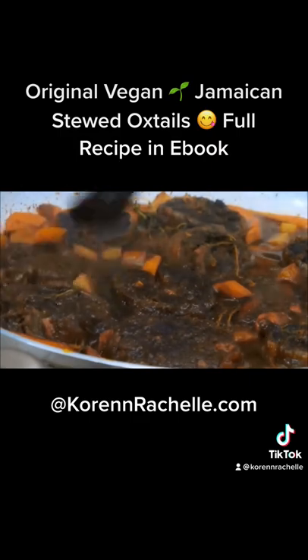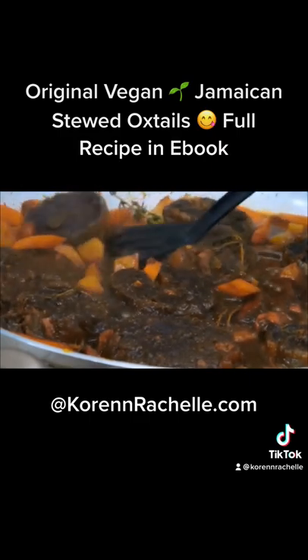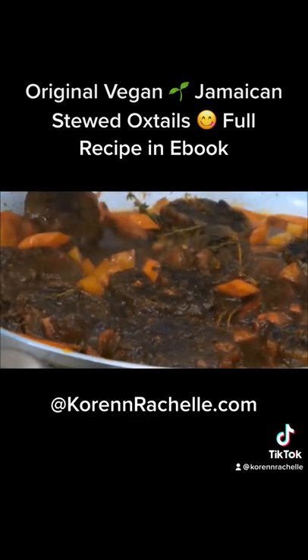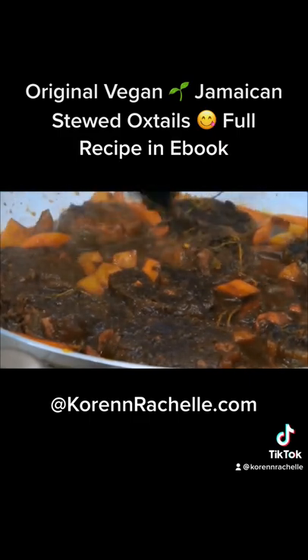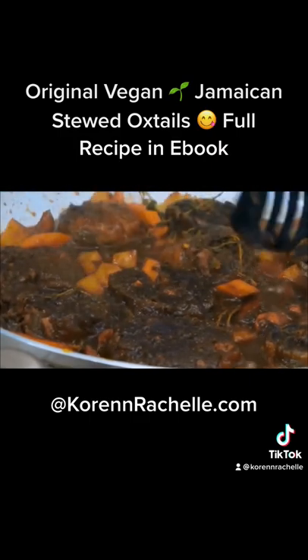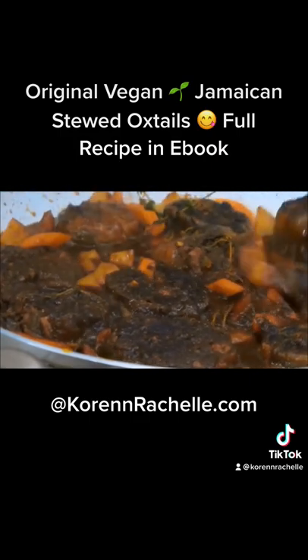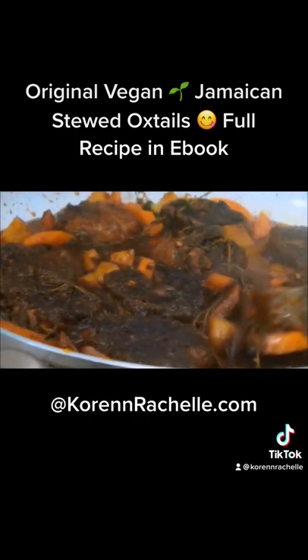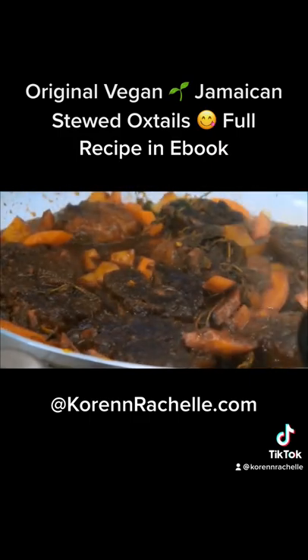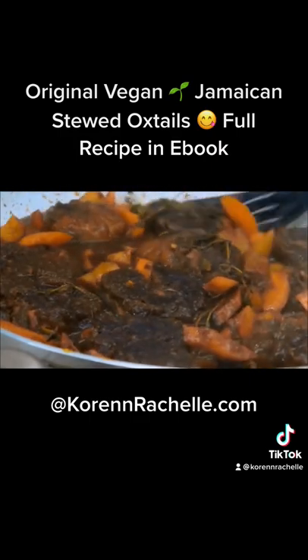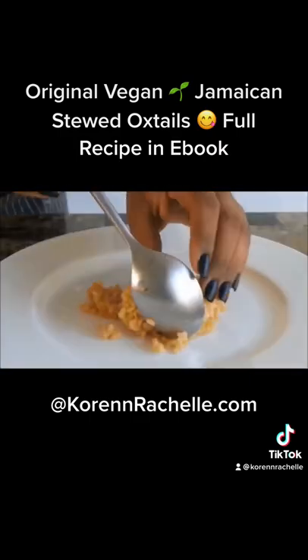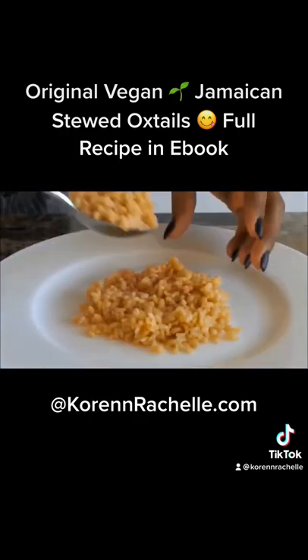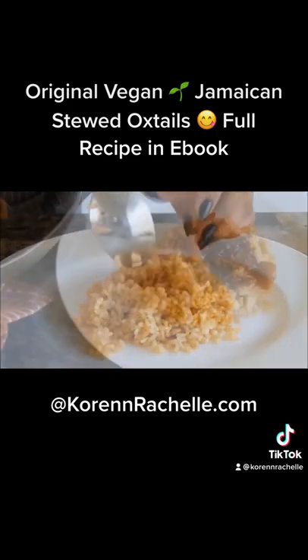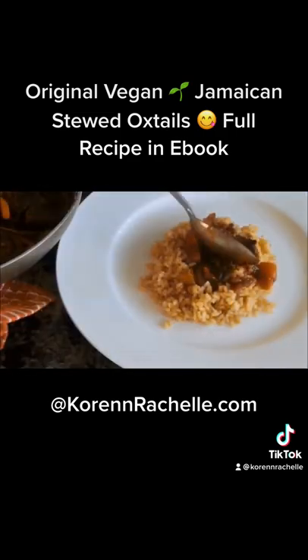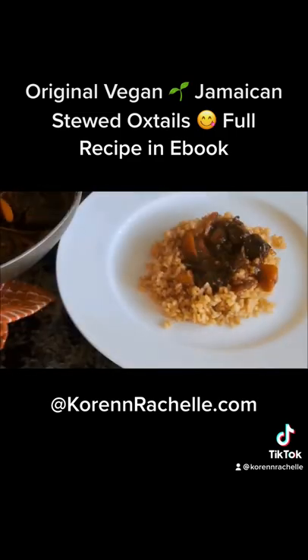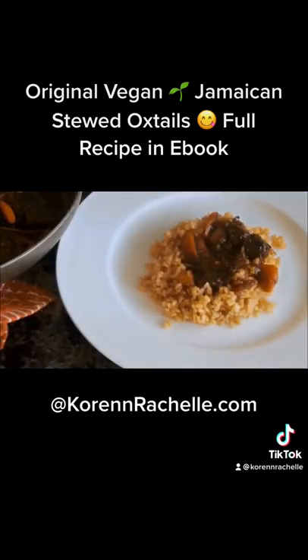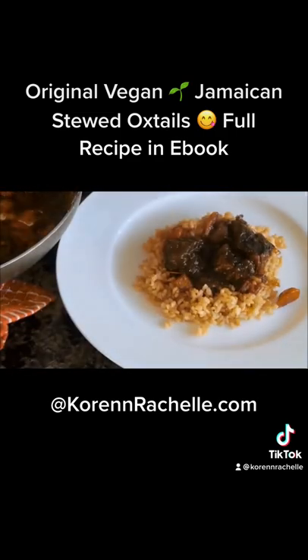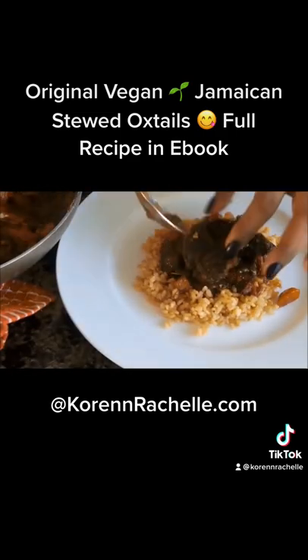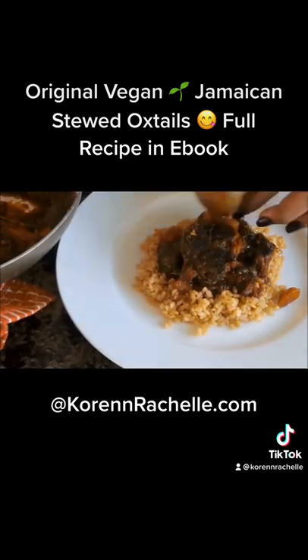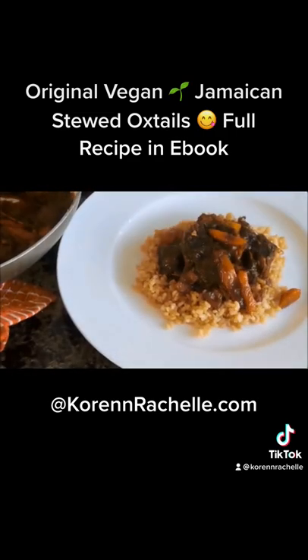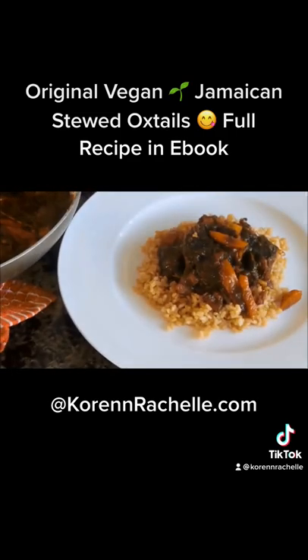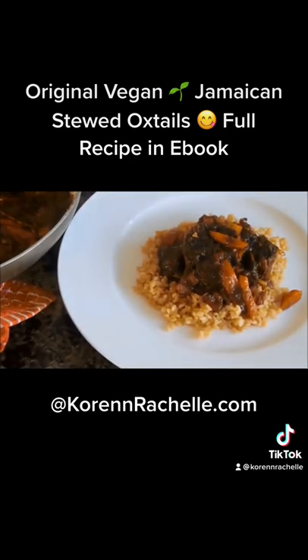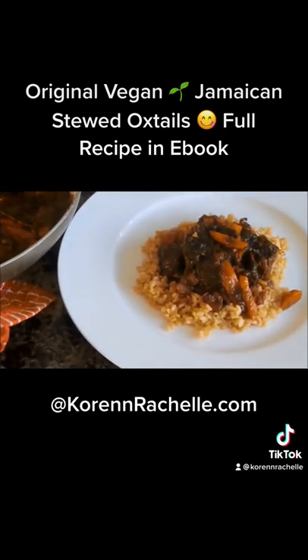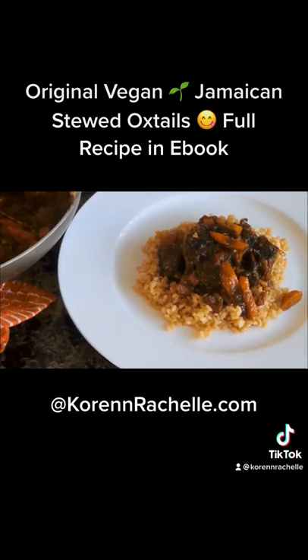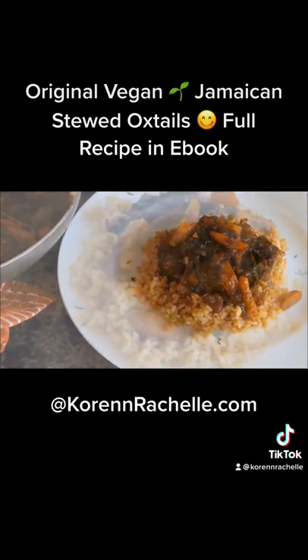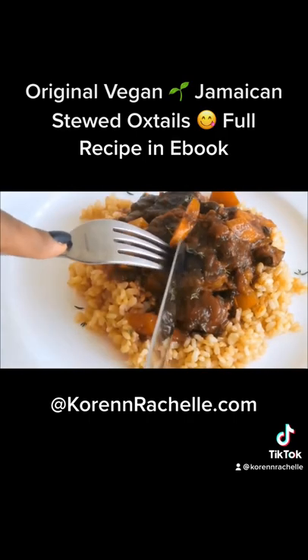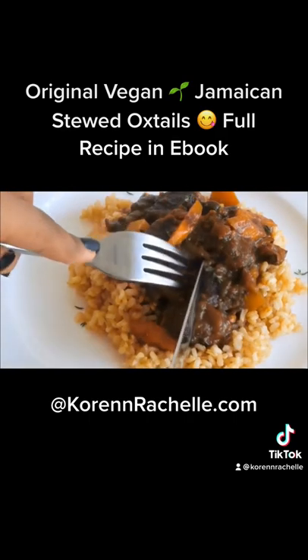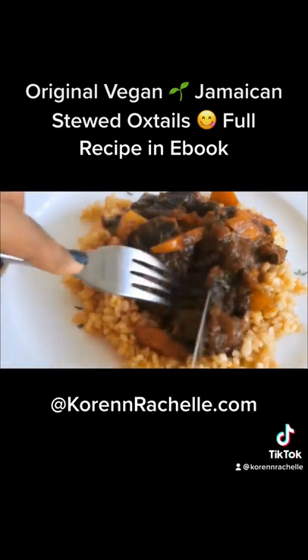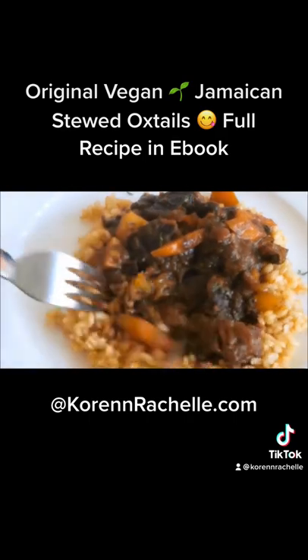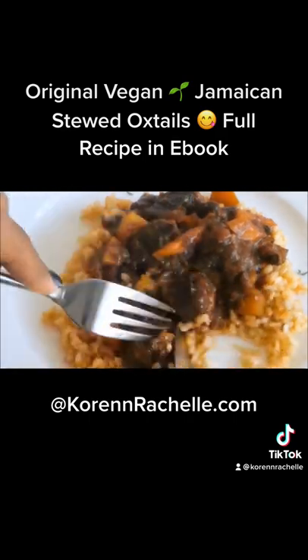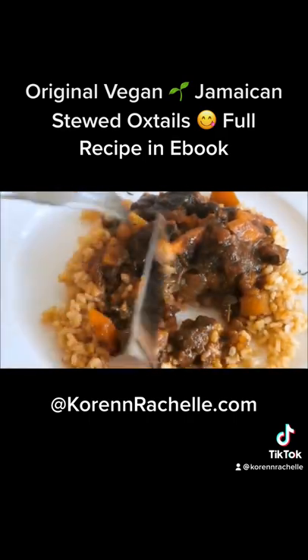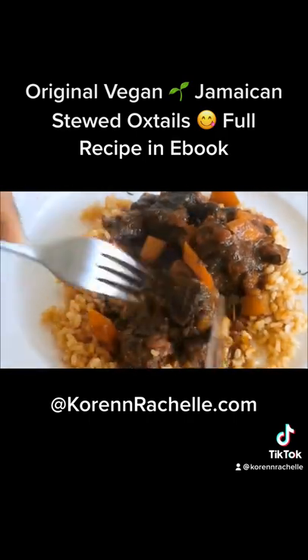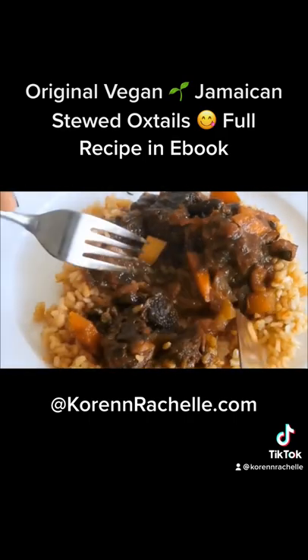They are nice and tender and have a really nice fatty texture from using the rice paper in the recipe. We plate that up and it is ready to go. Look at the texture on that — this is the real deal.